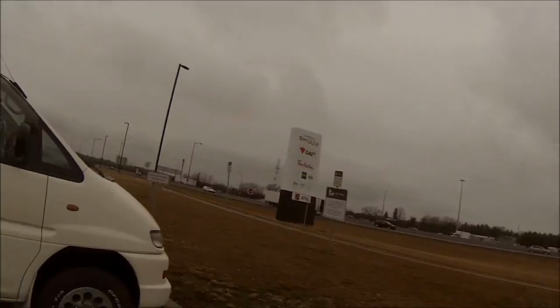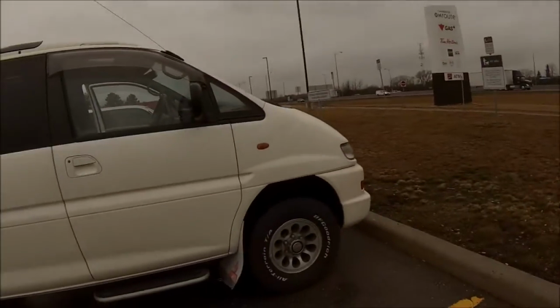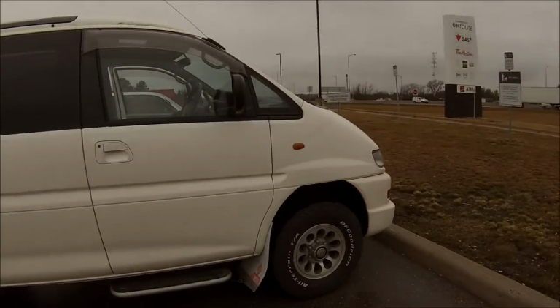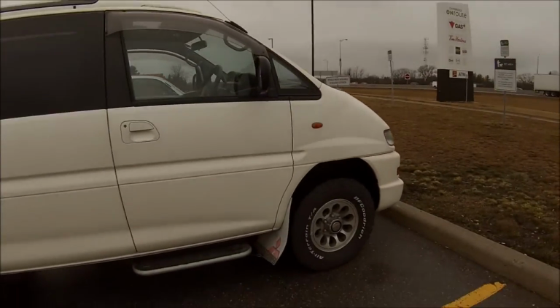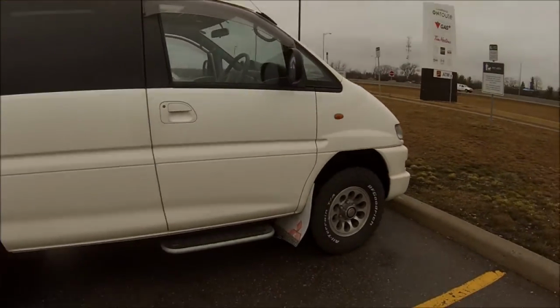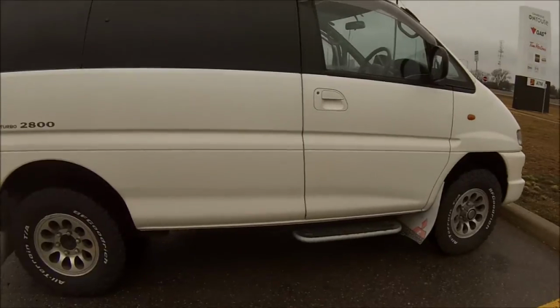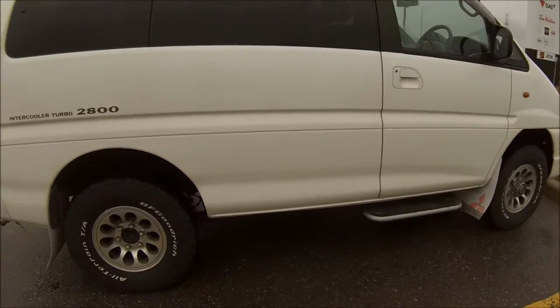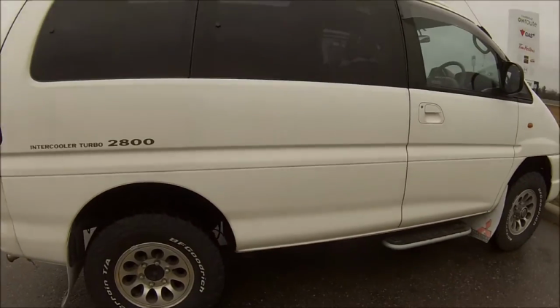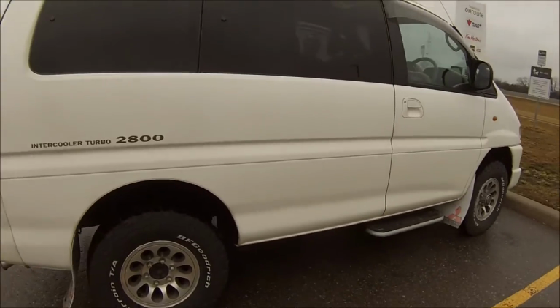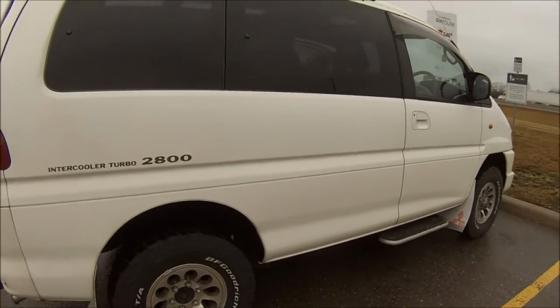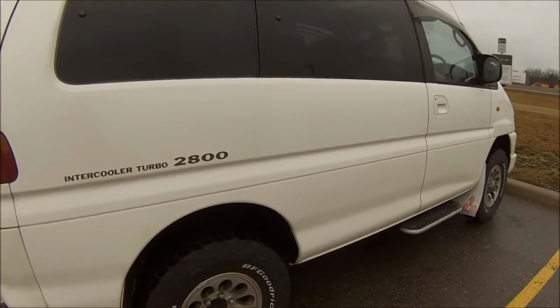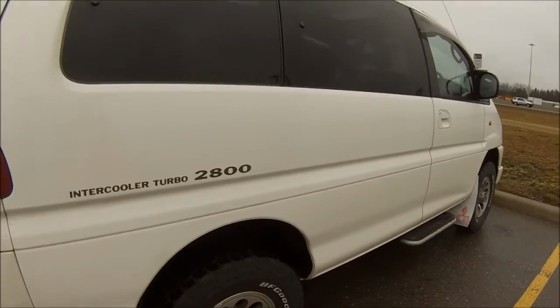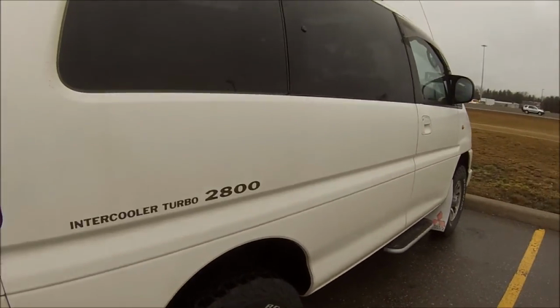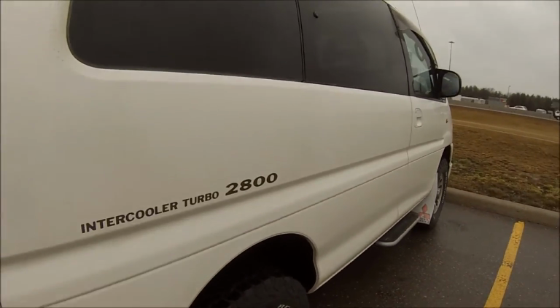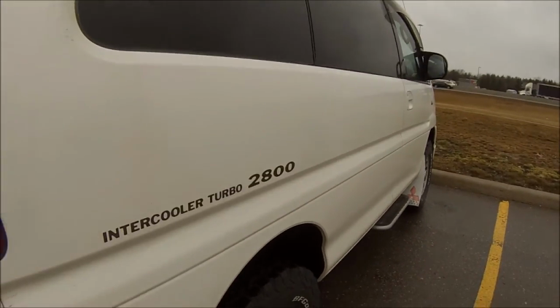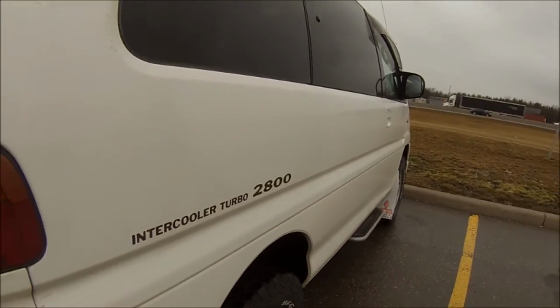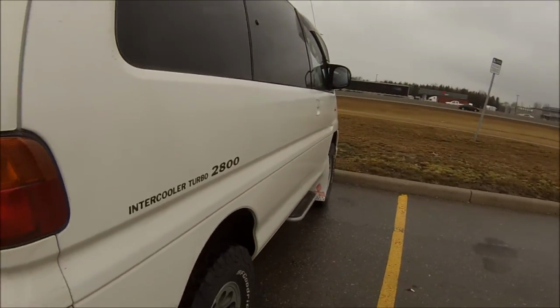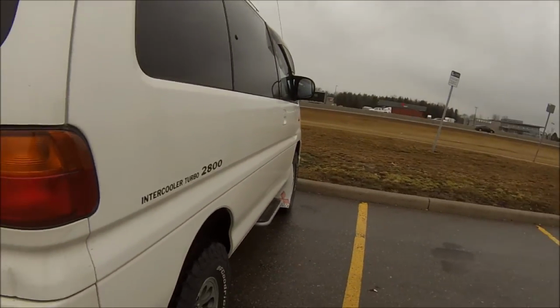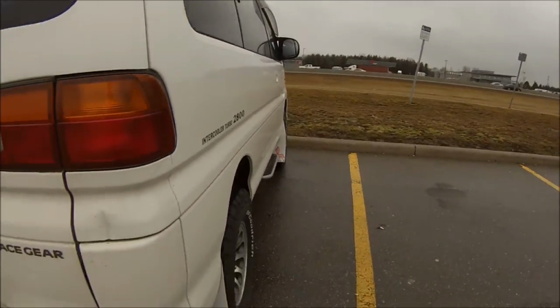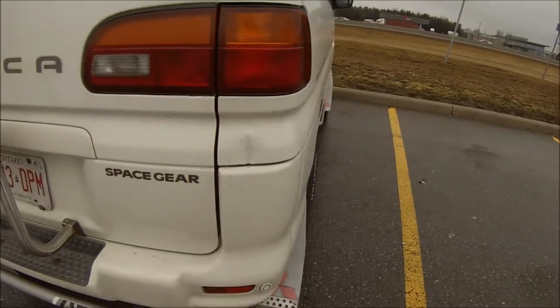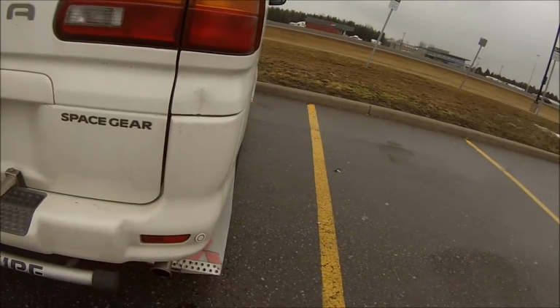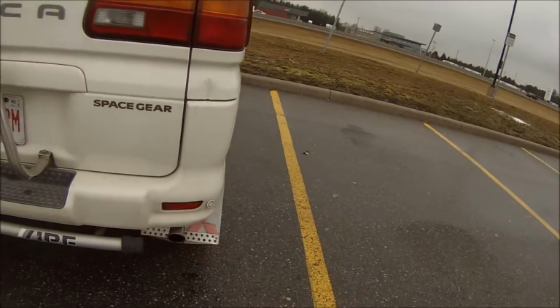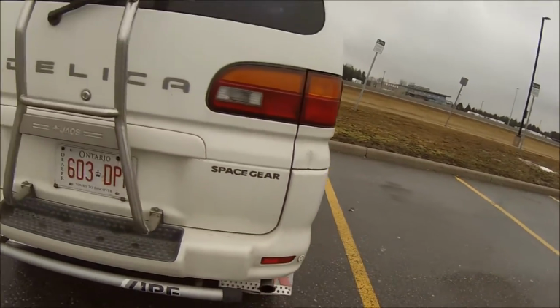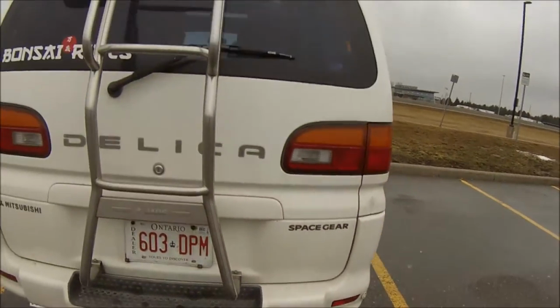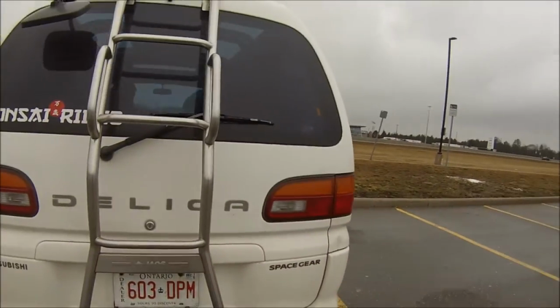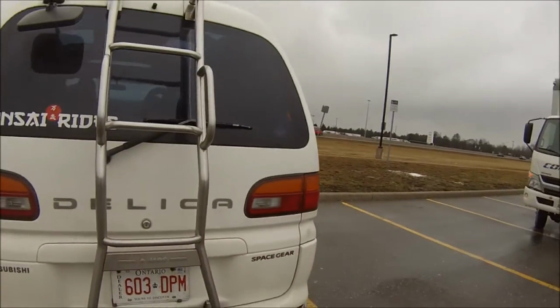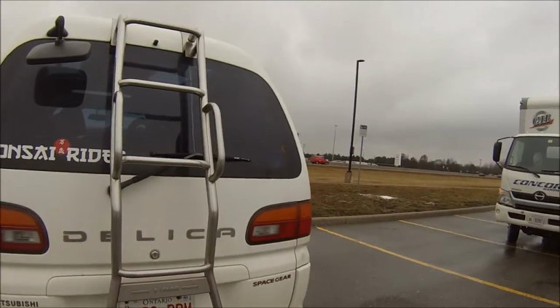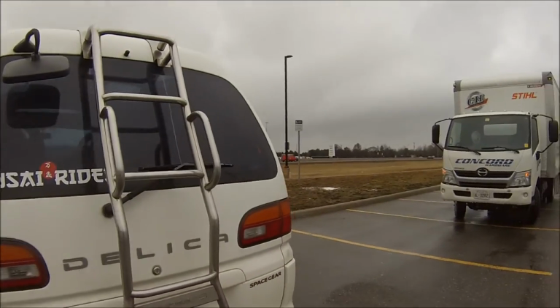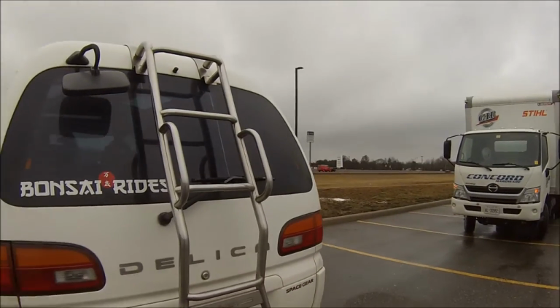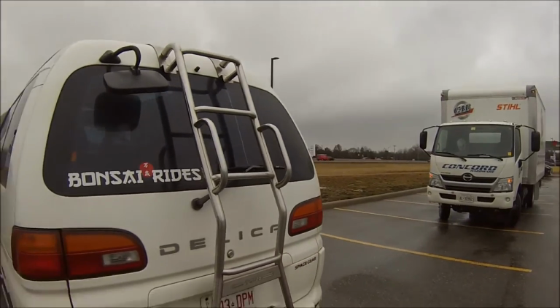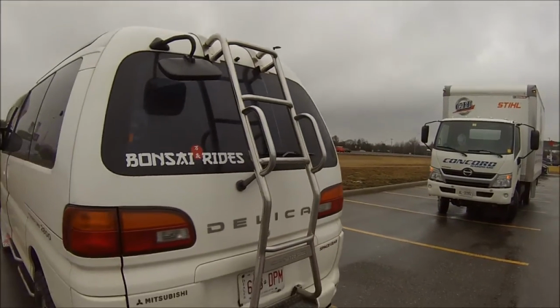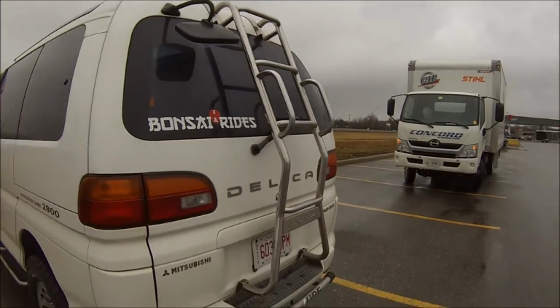It's got some big tires. Look, it's turbo — 2.8. Stock exhaust. Nice aftermarket ladder rack thingy.